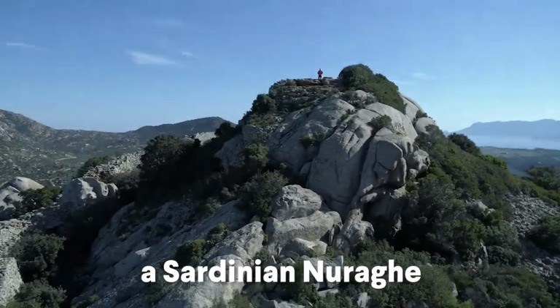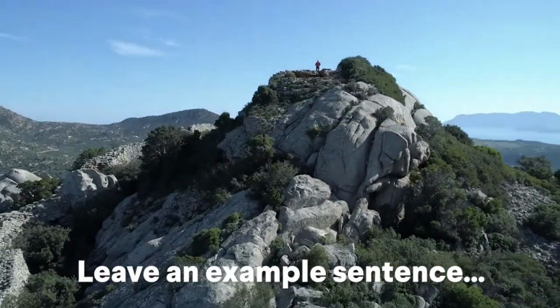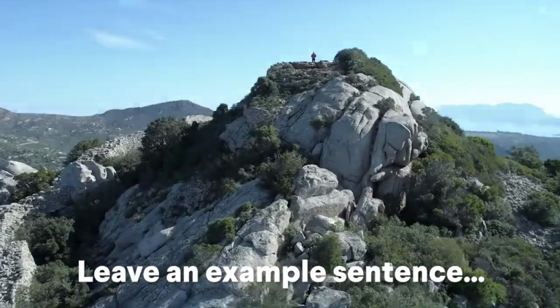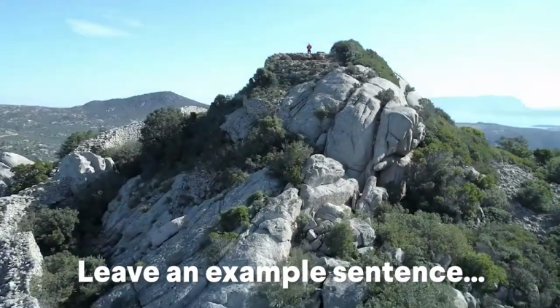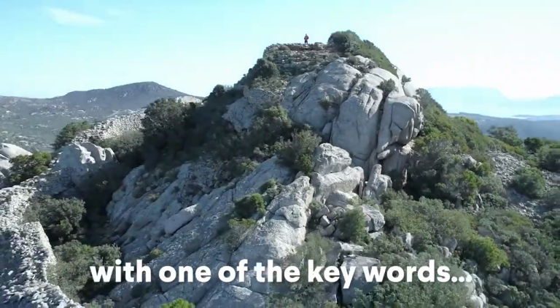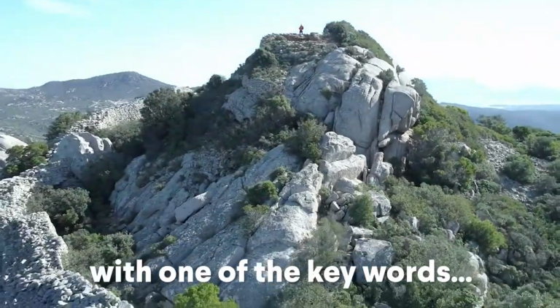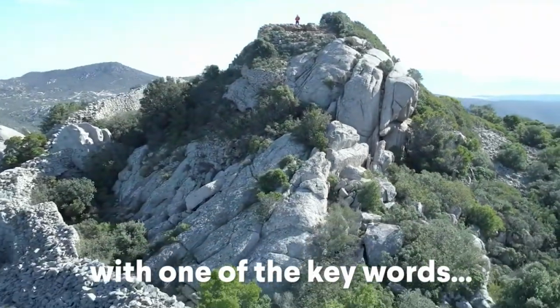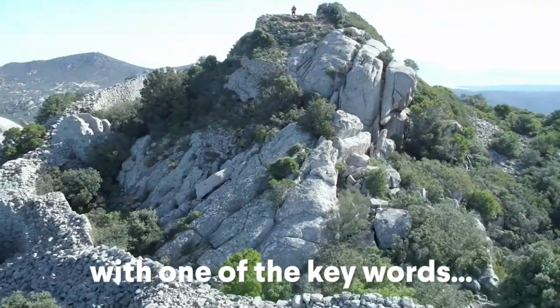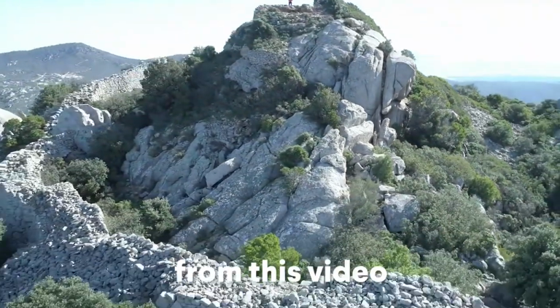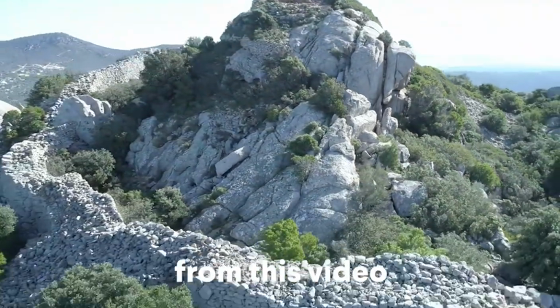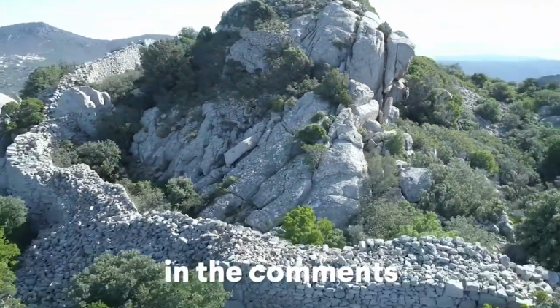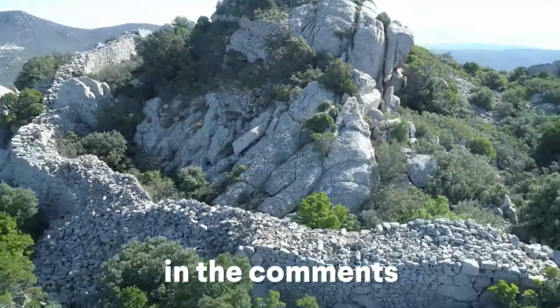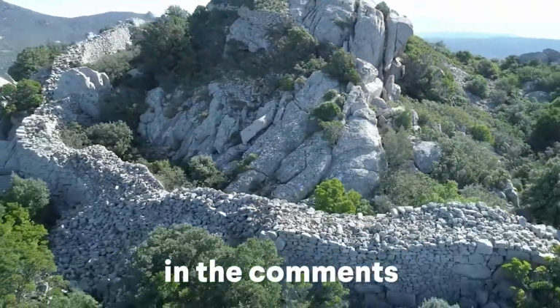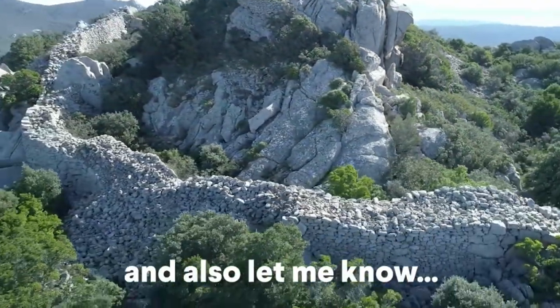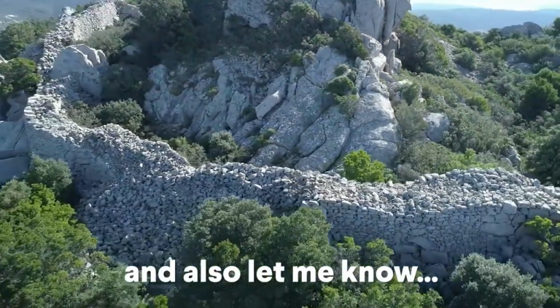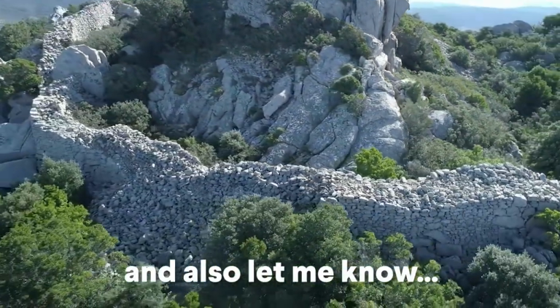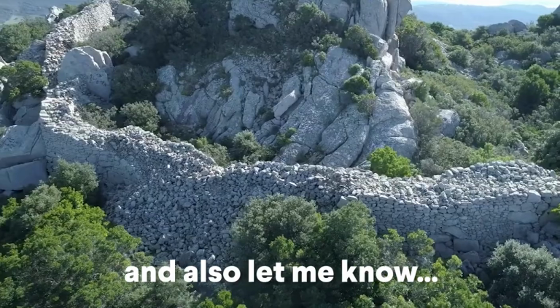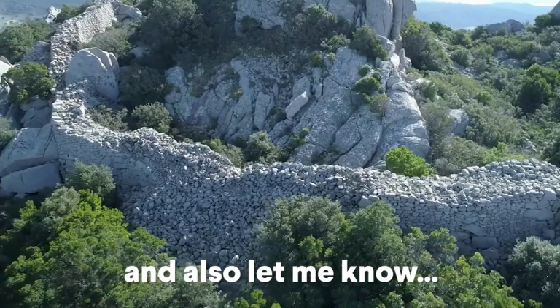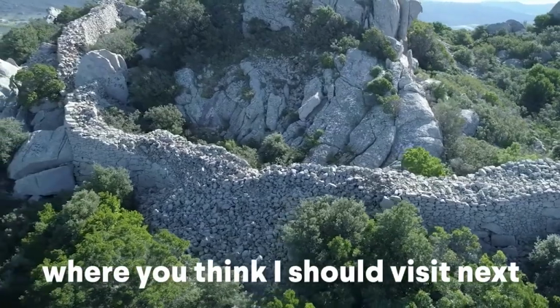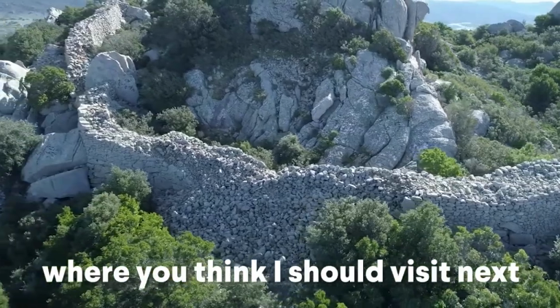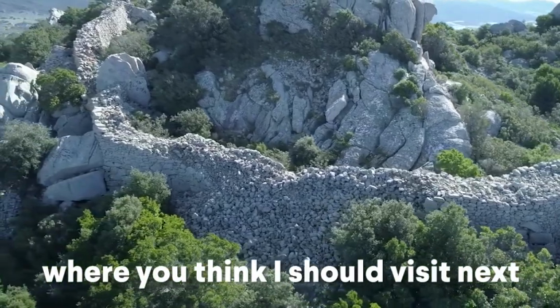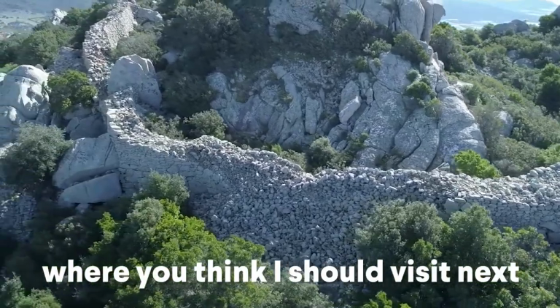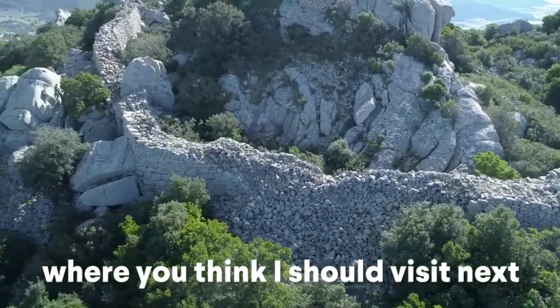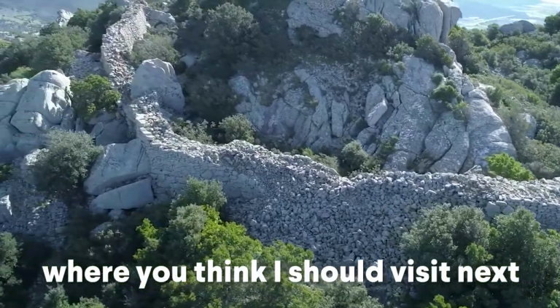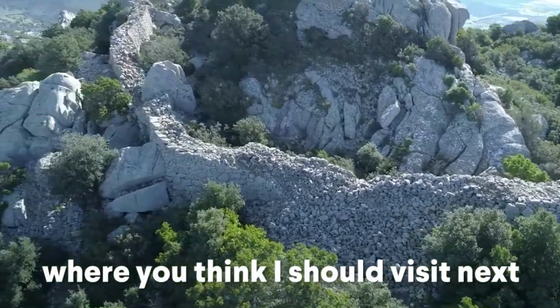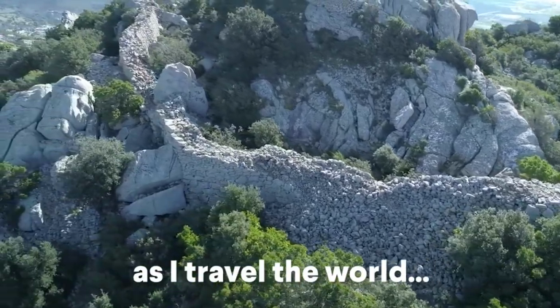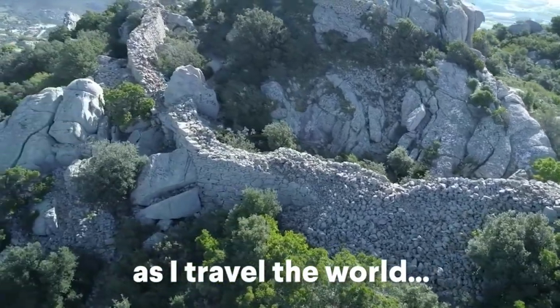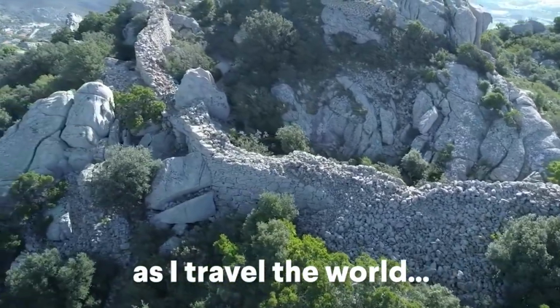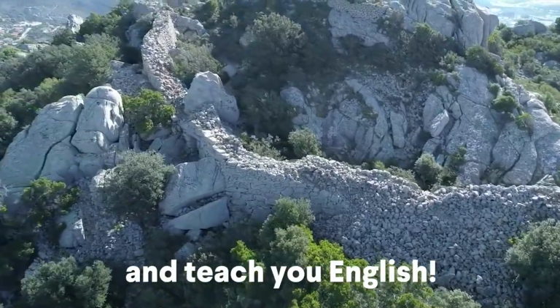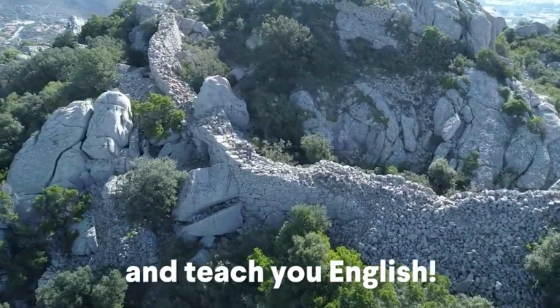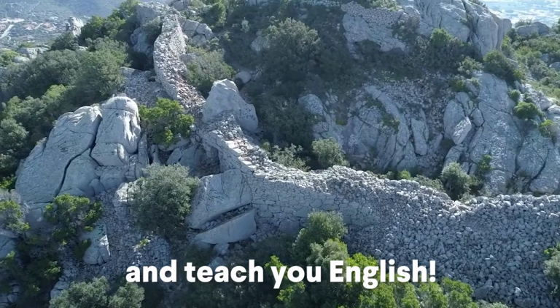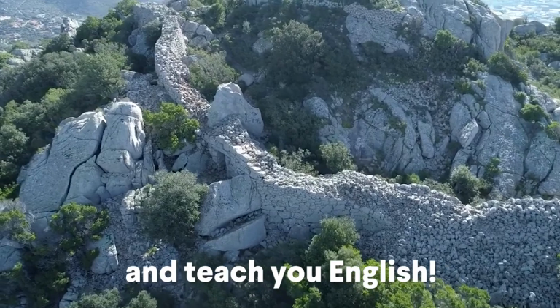Leave an example sentence with one of the key words from this video in the comments. And also, let me know where you think I should visit next as I travel the world and teach you English.